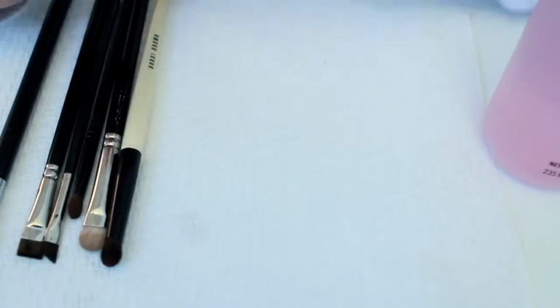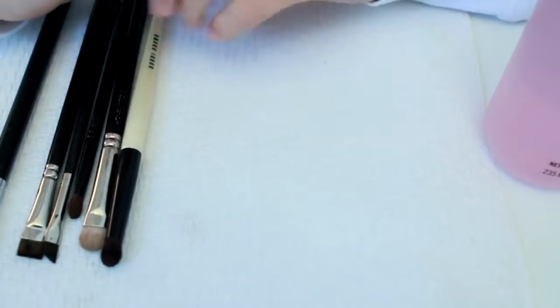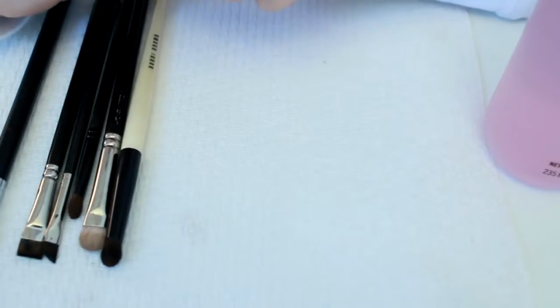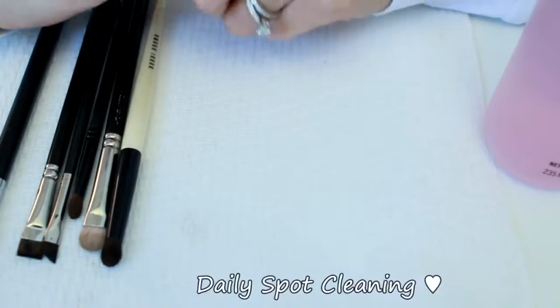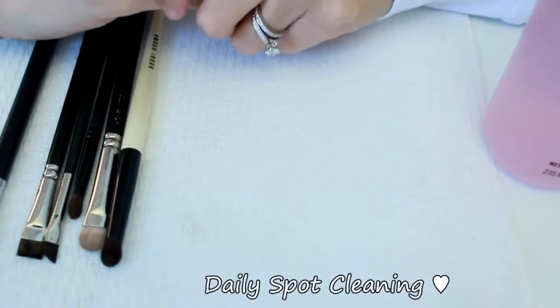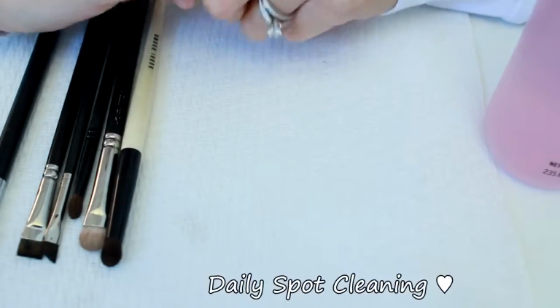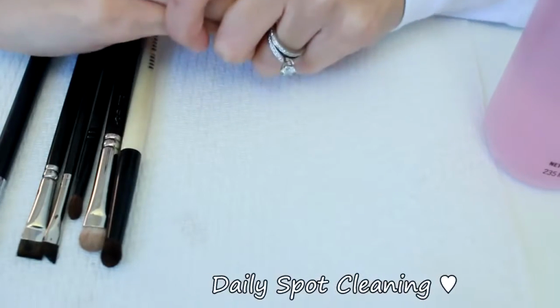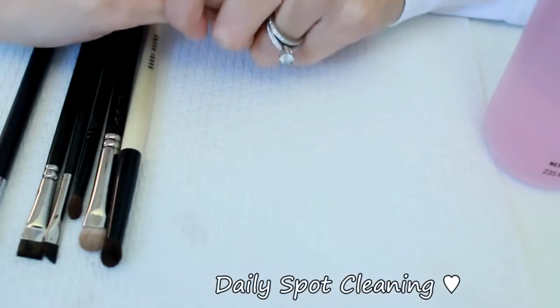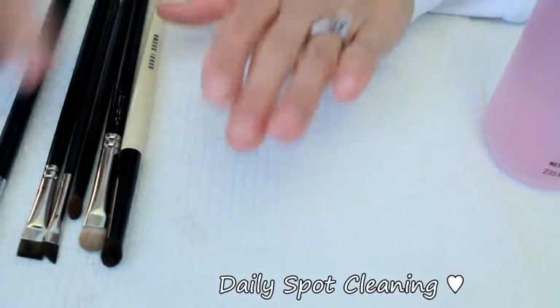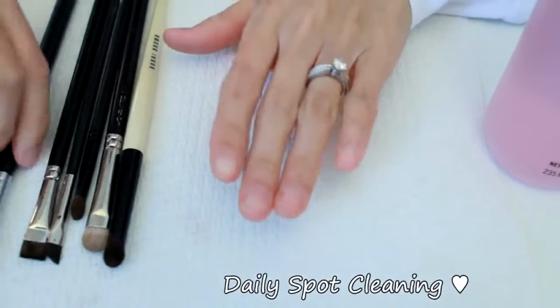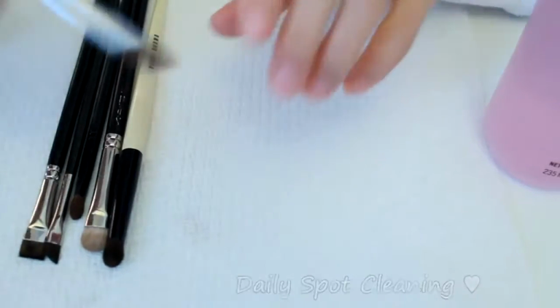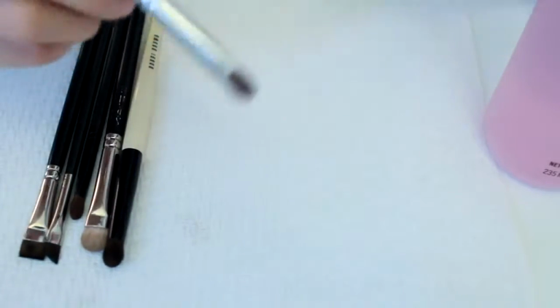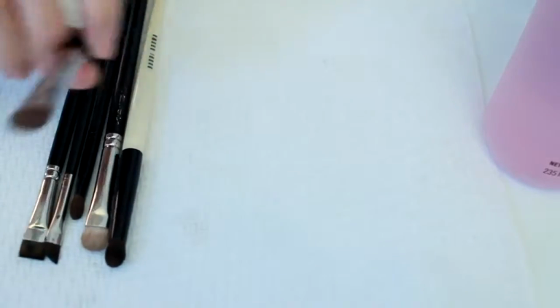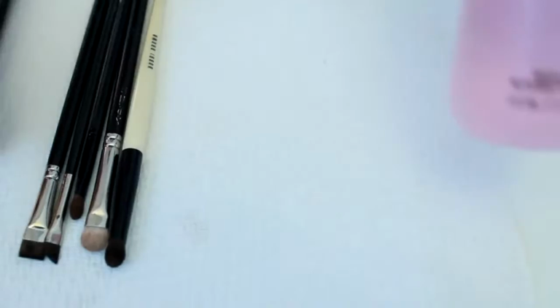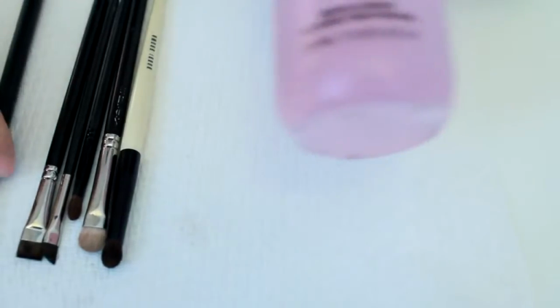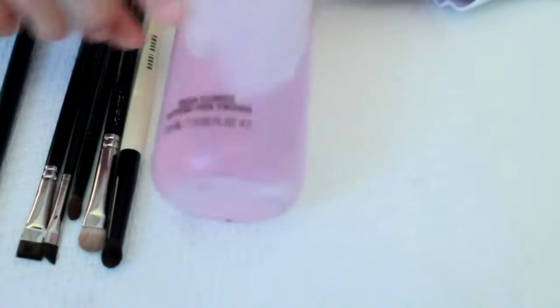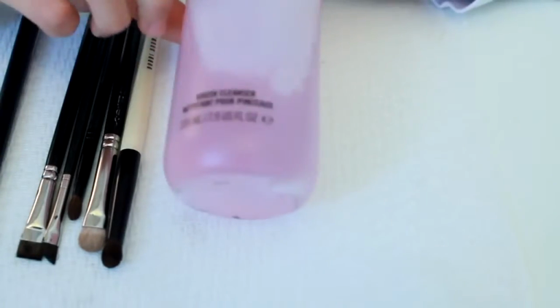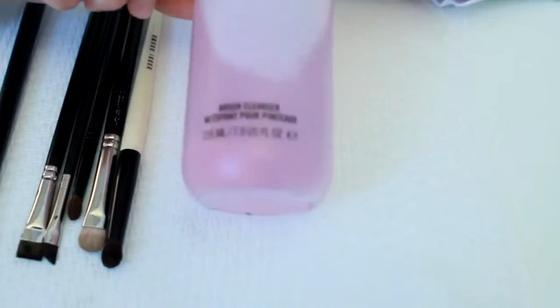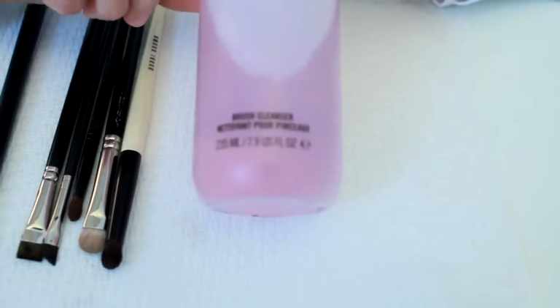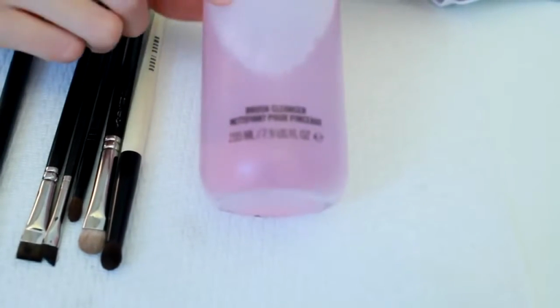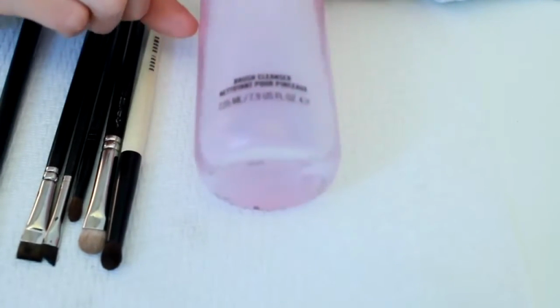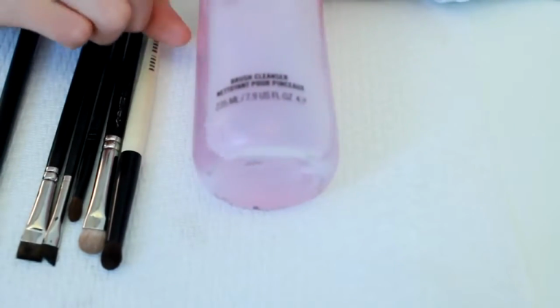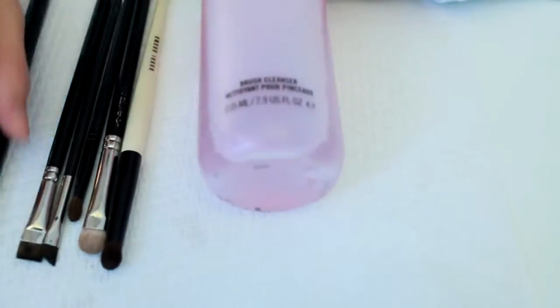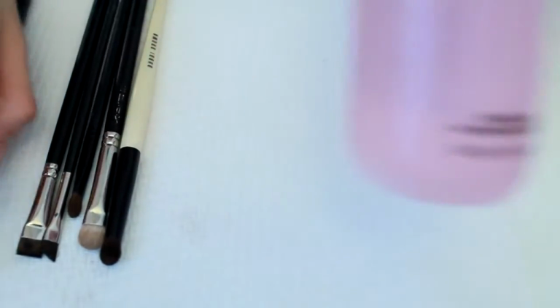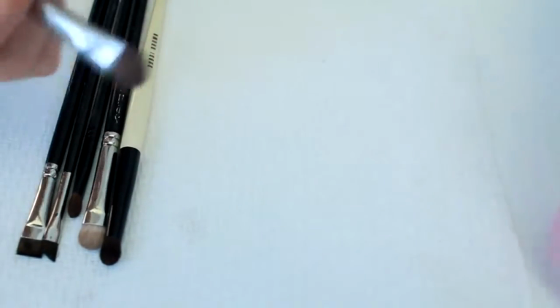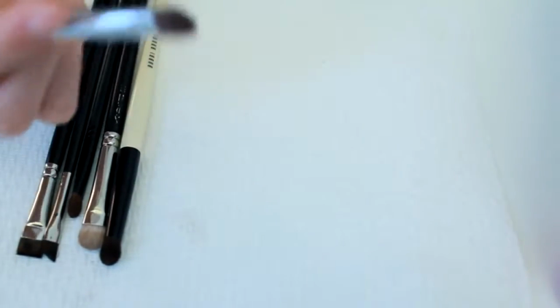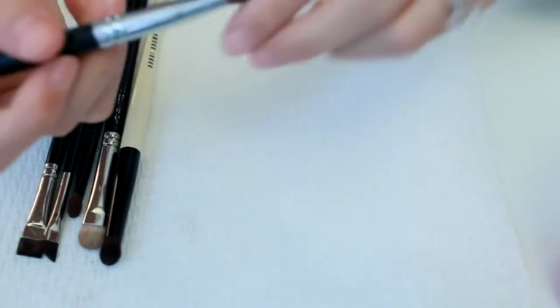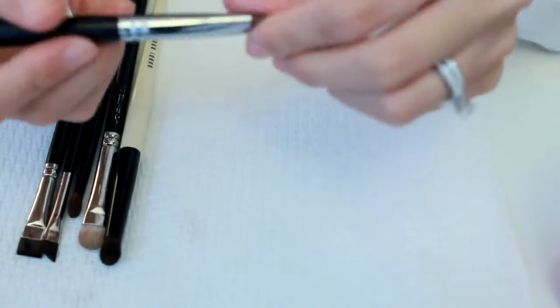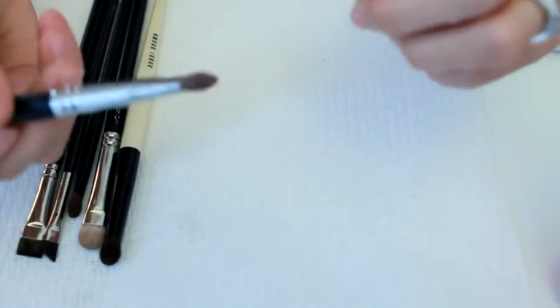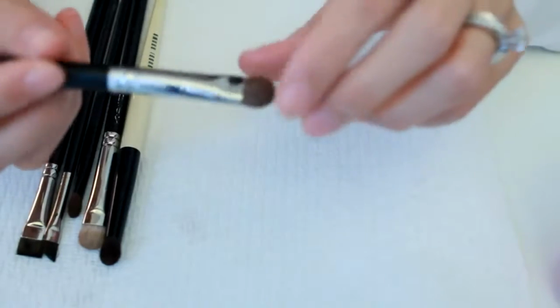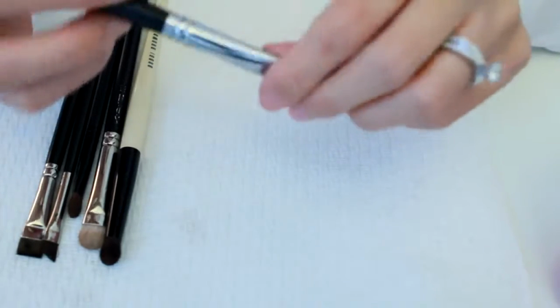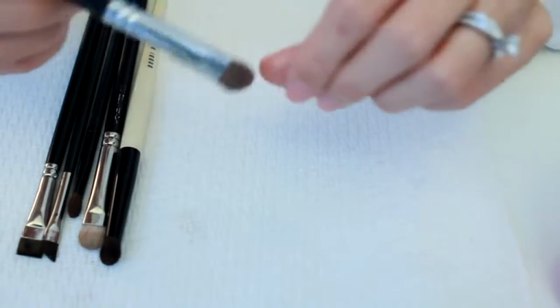First, I'm going to show you how I spot clean my brushes. Spot cleaning is whenever you use a brush cleanser like this from MAC — my all-time favorite — to quickly wash your brushes.